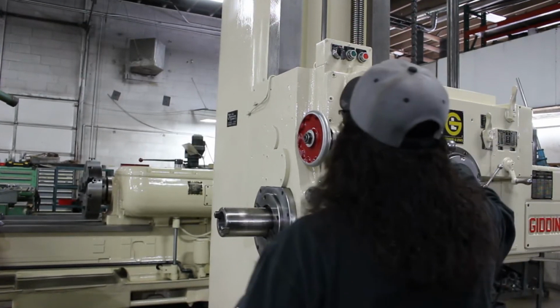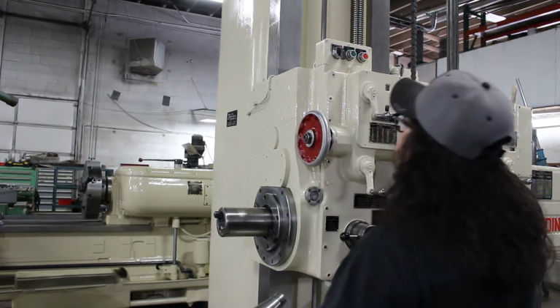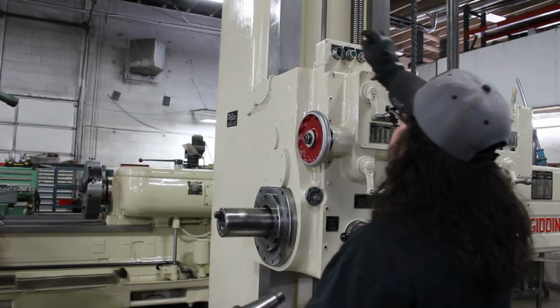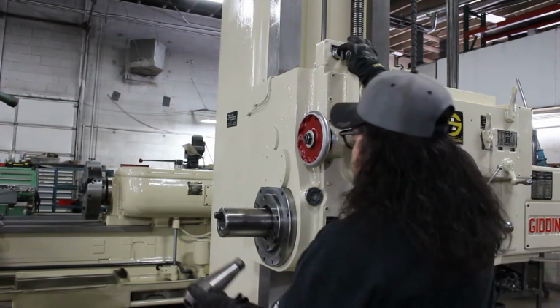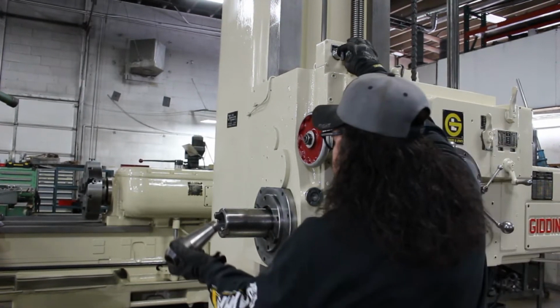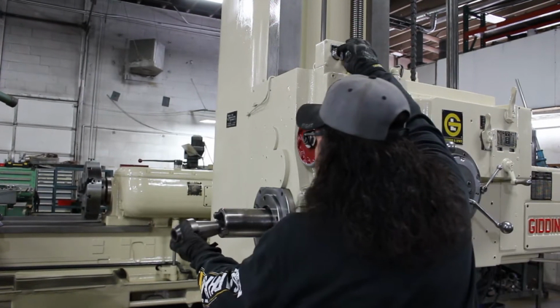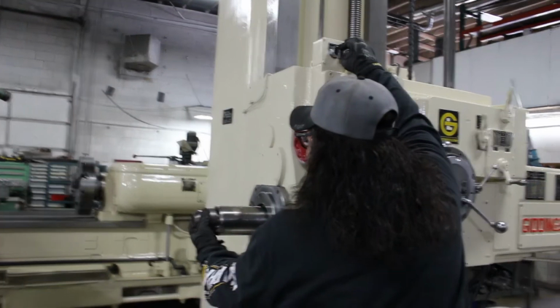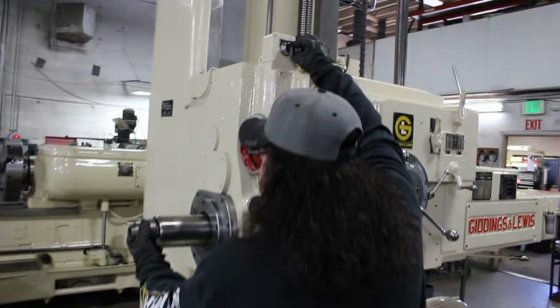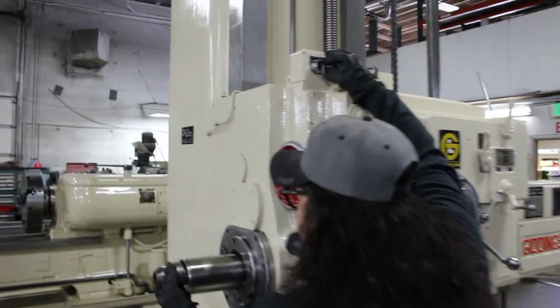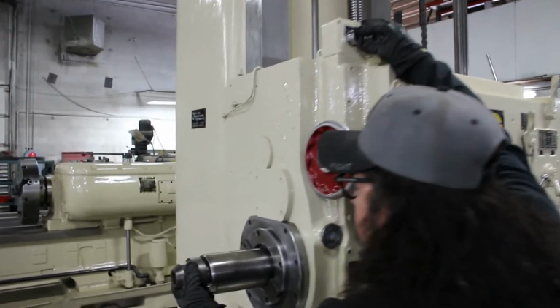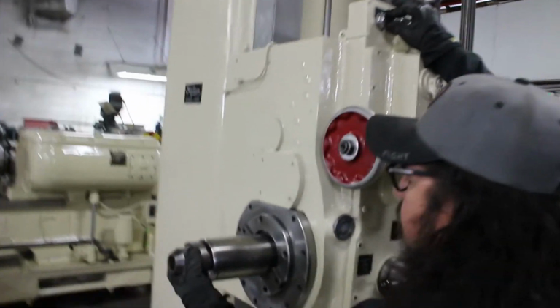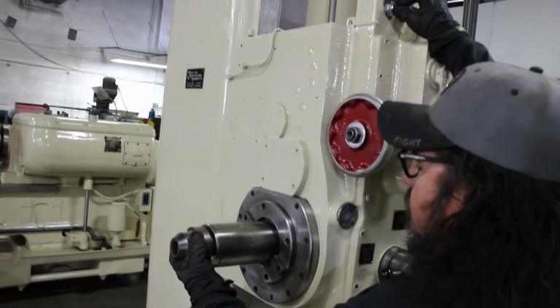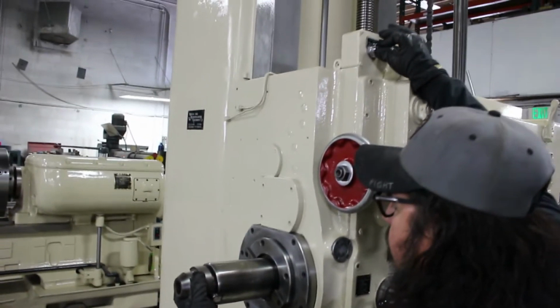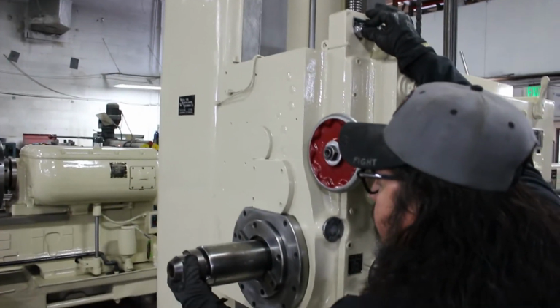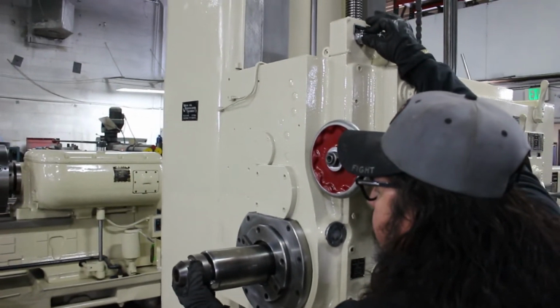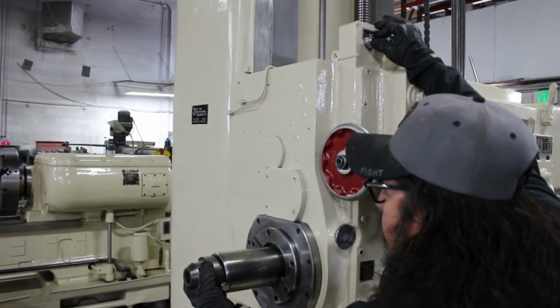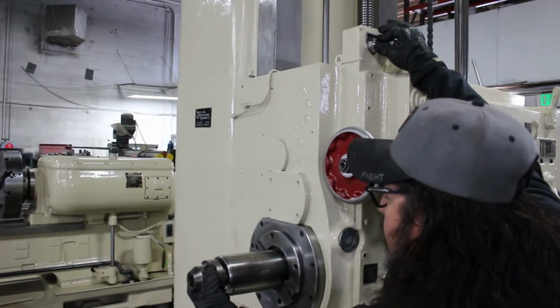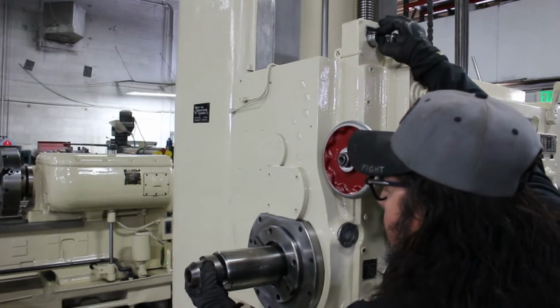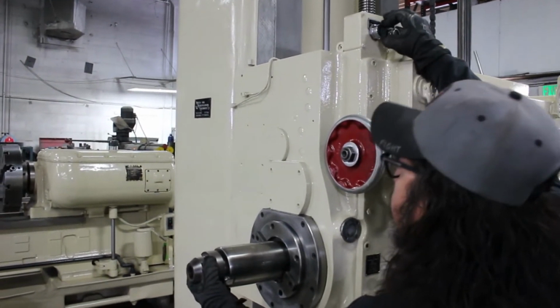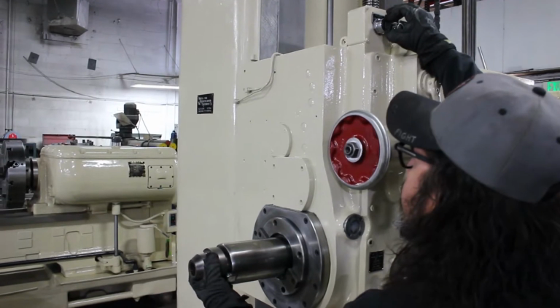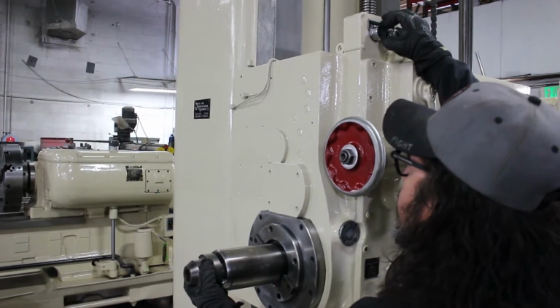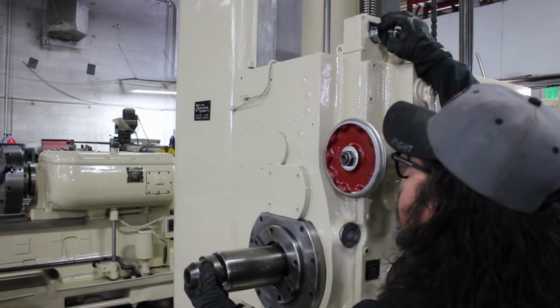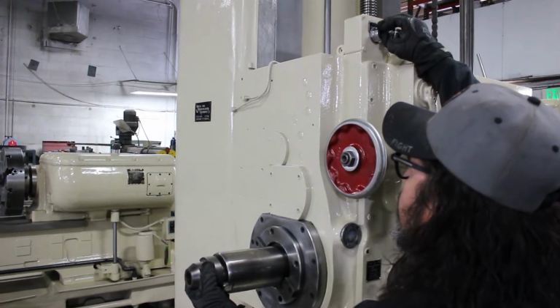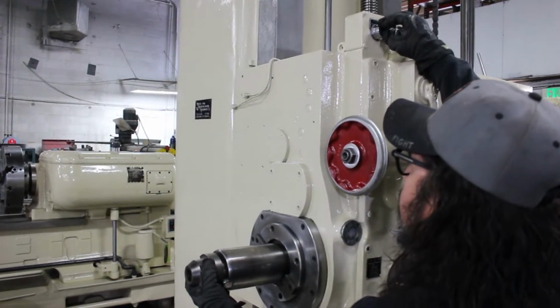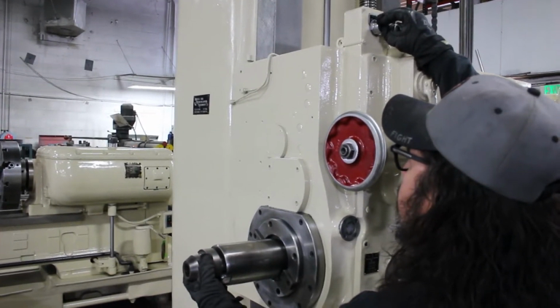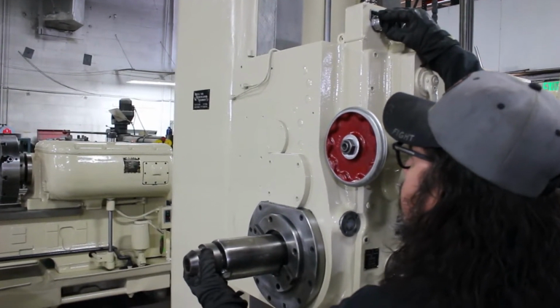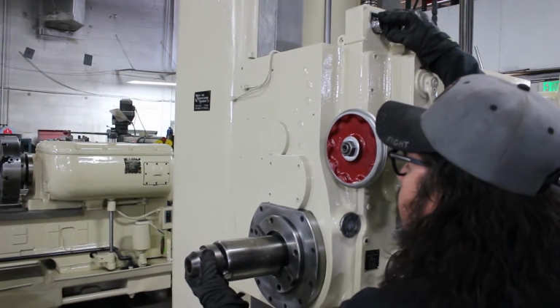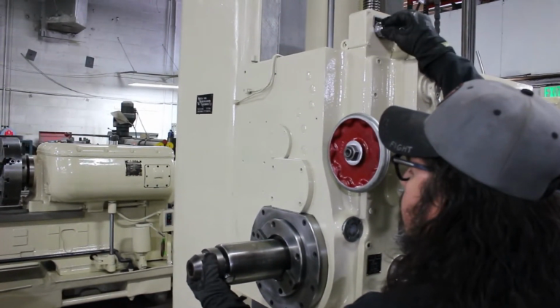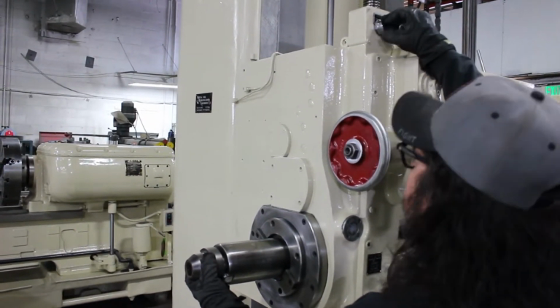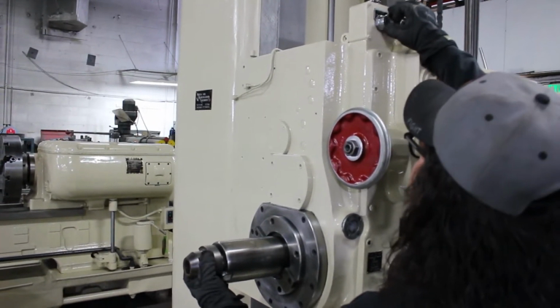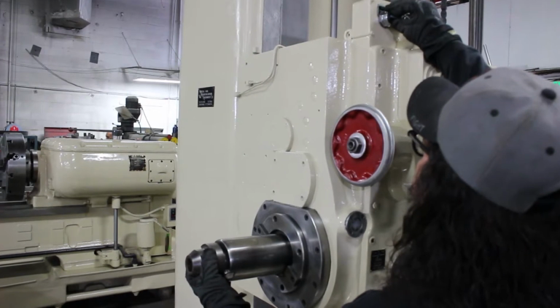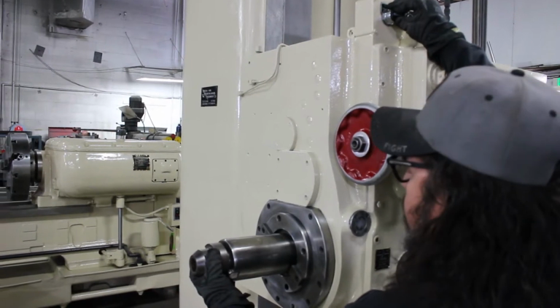I'd like to introduce Mr. Frank, by the way. Here's the clamping and the unclamping.